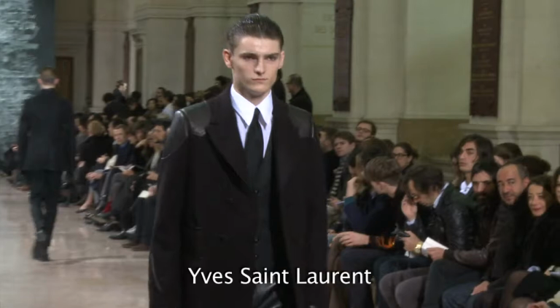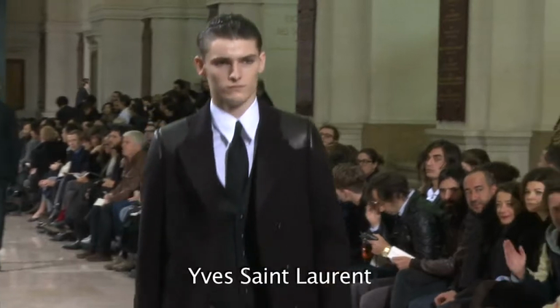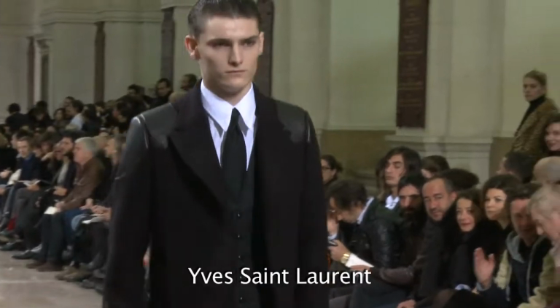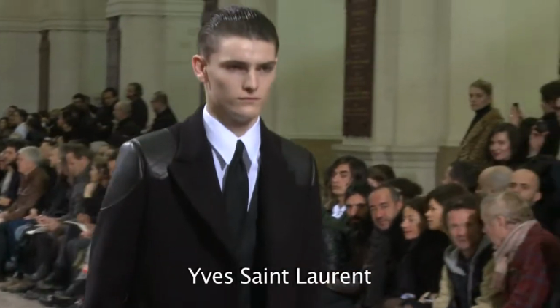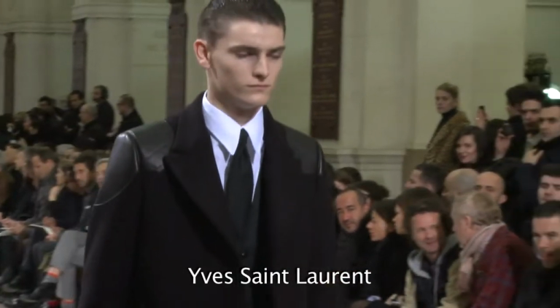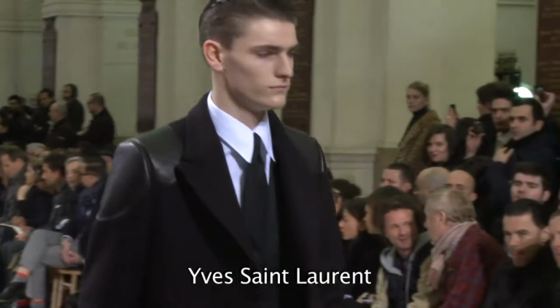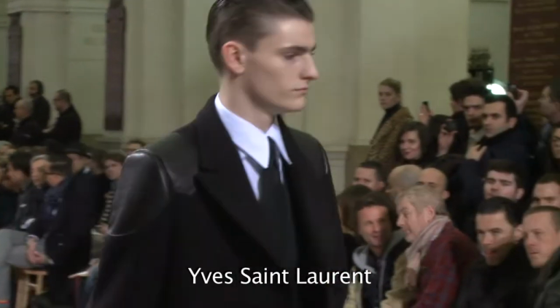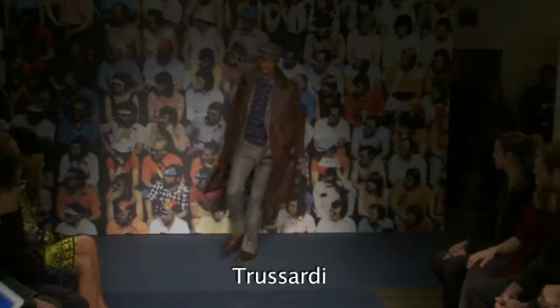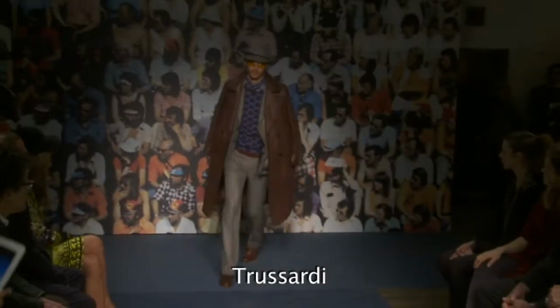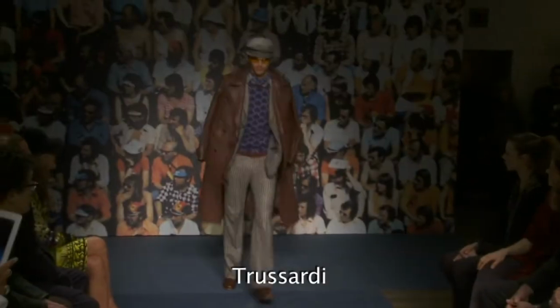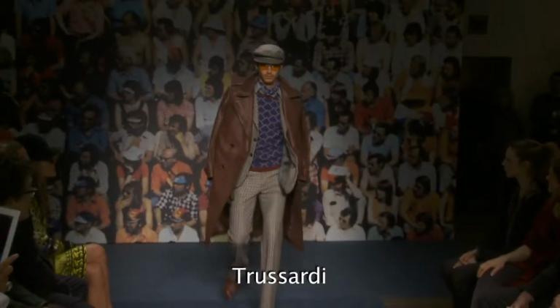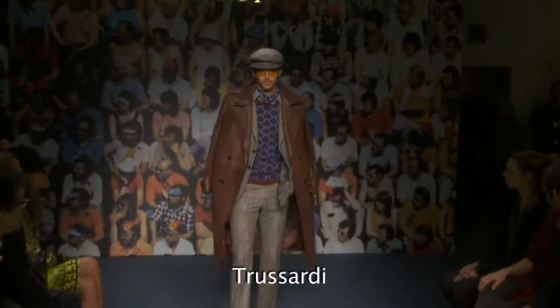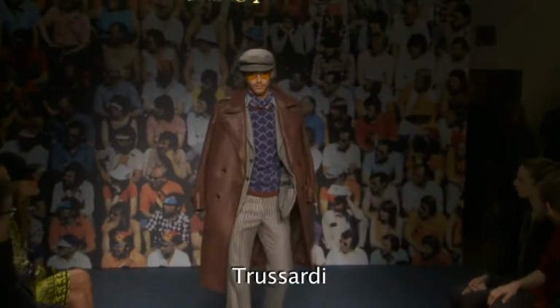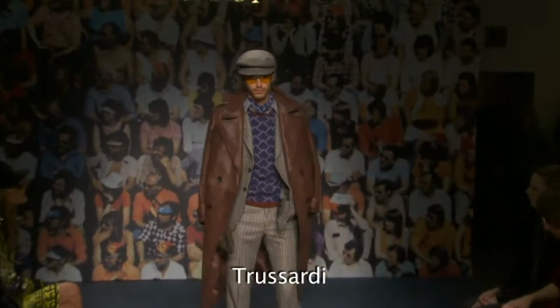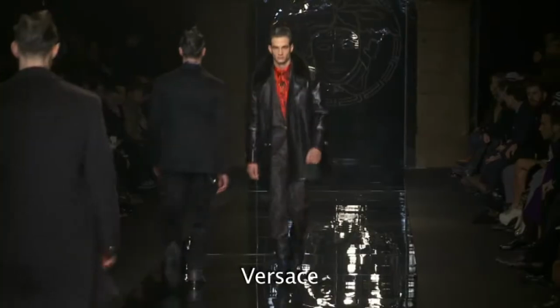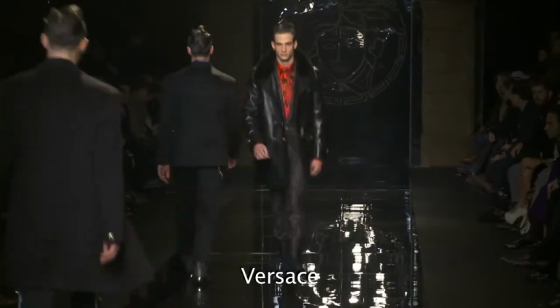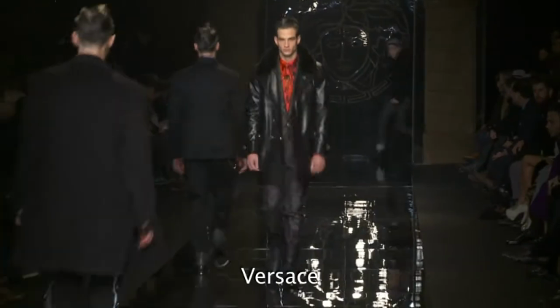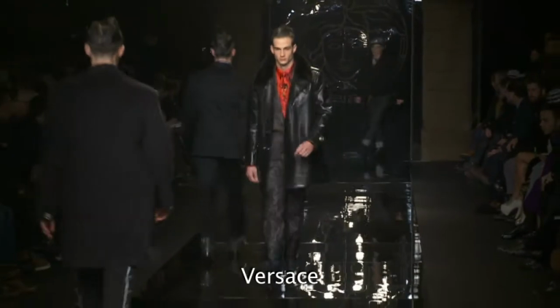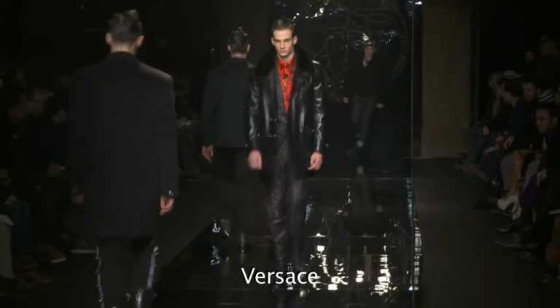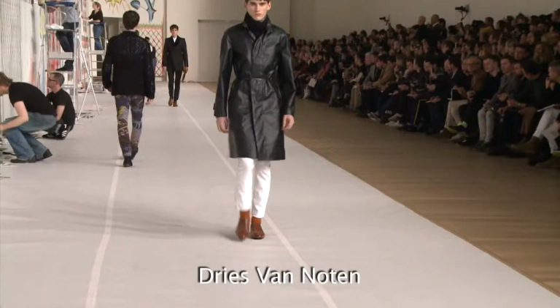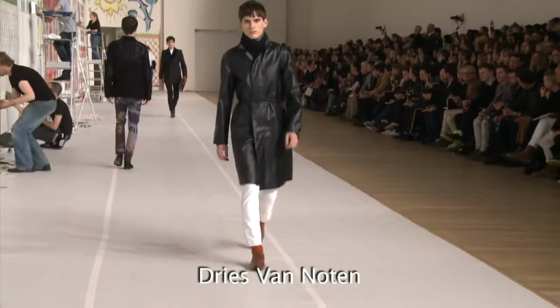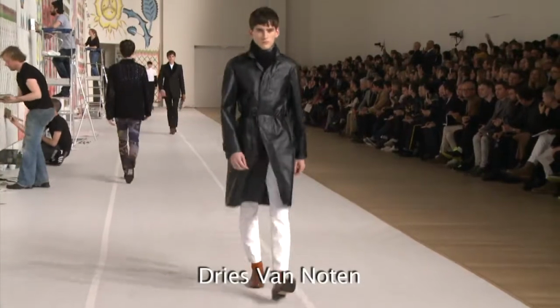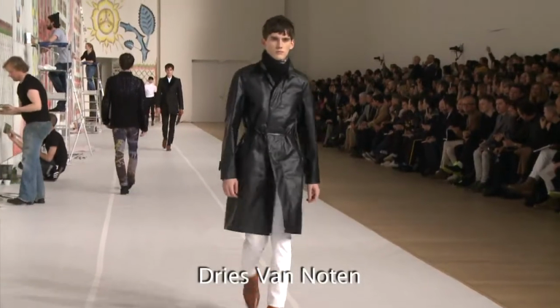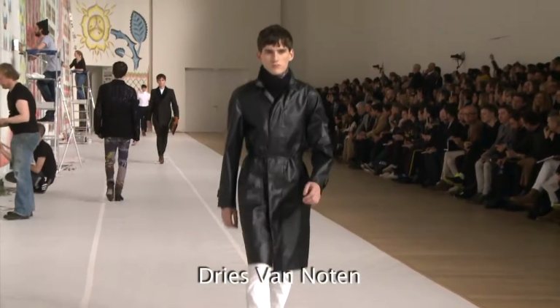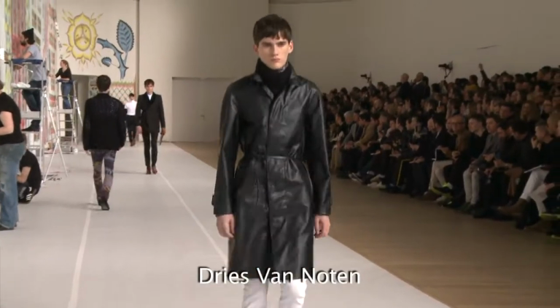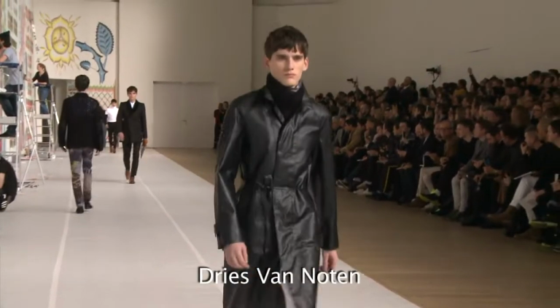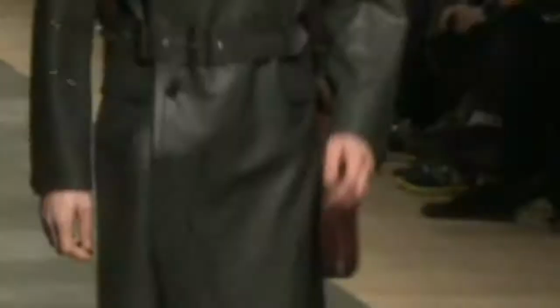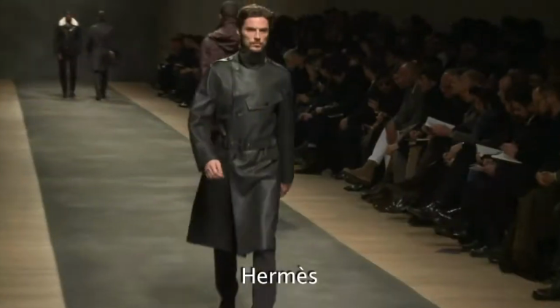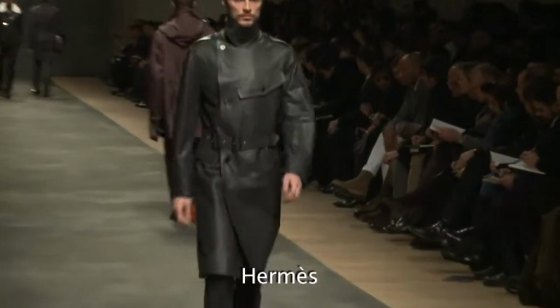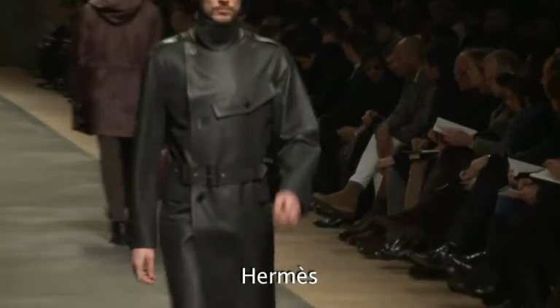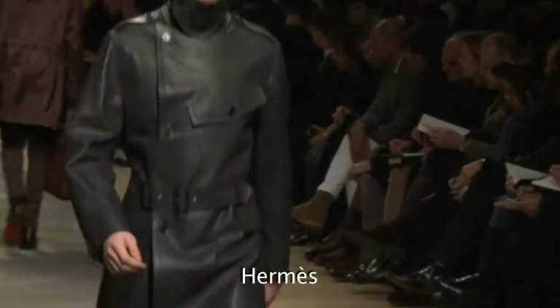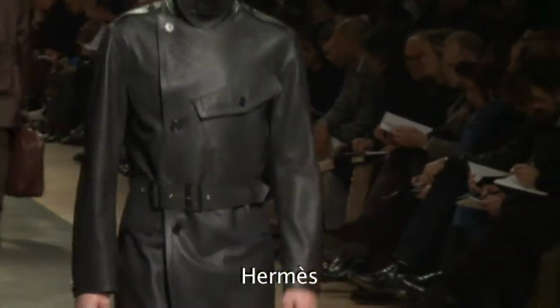This leads us to discuss the last material in vogue: leather. Whether it's for a sportswear parka, a cloak, or a trench coat, leather is widely used and becomes a prominent element in the male wardrobe.